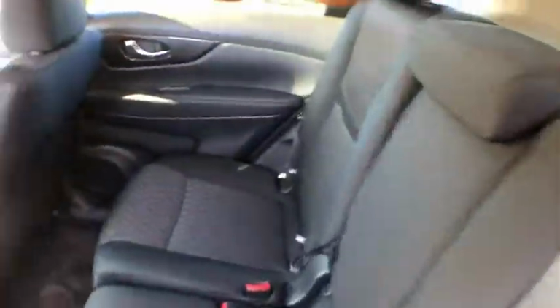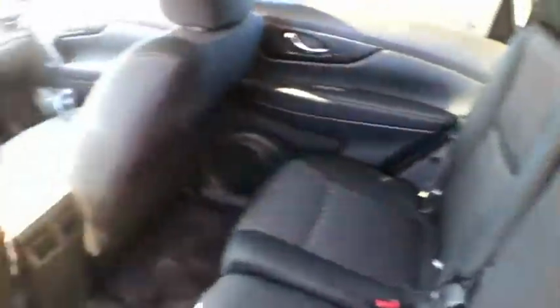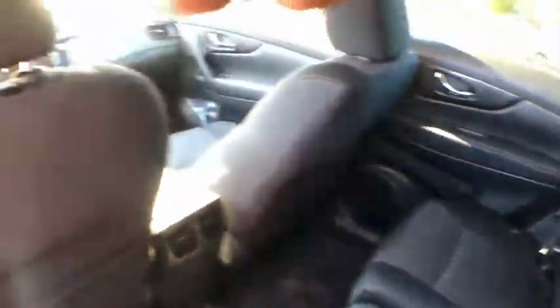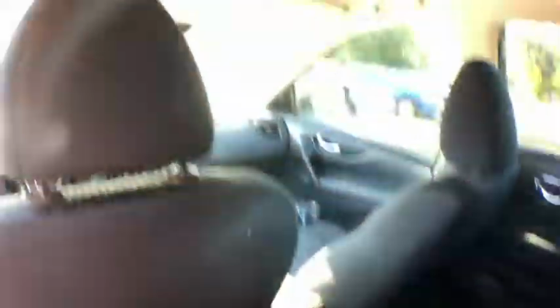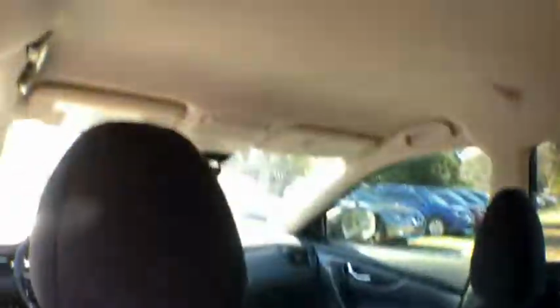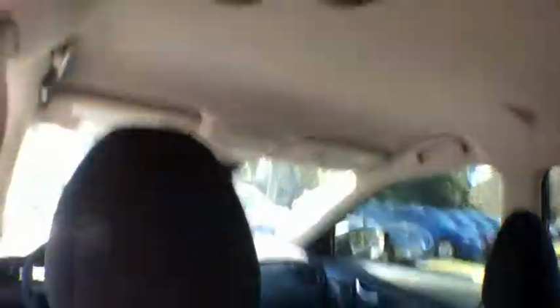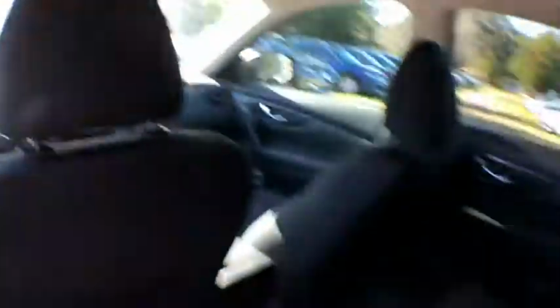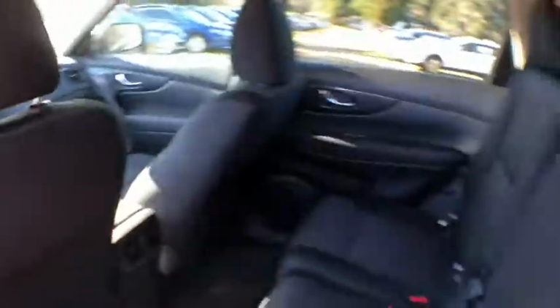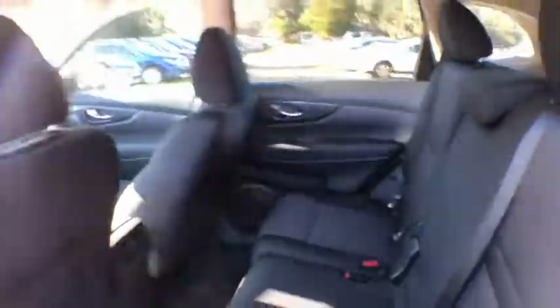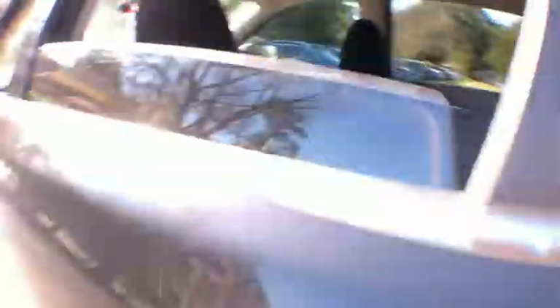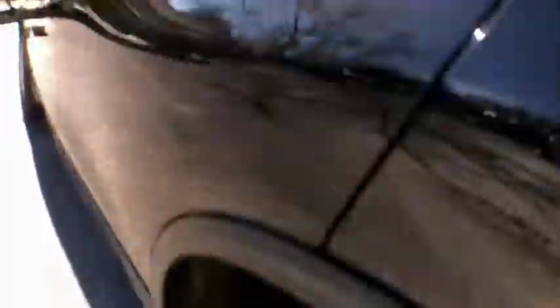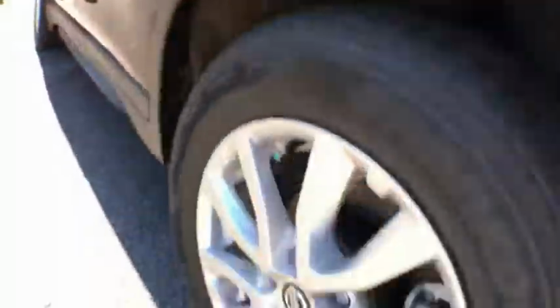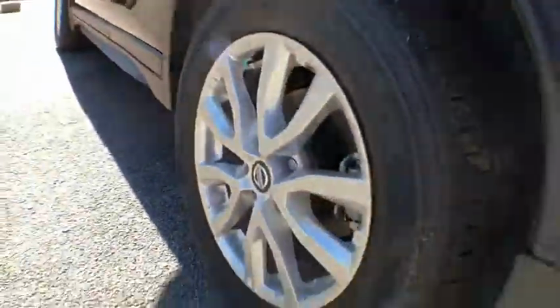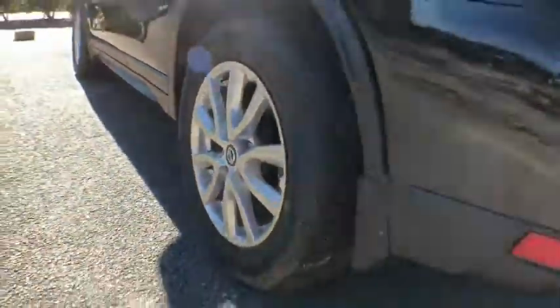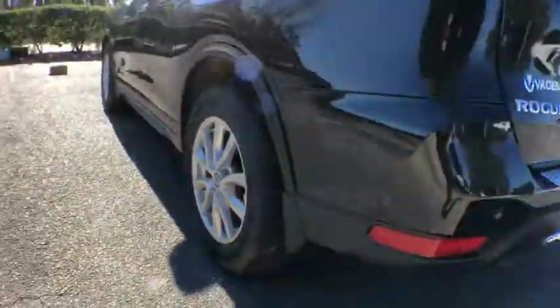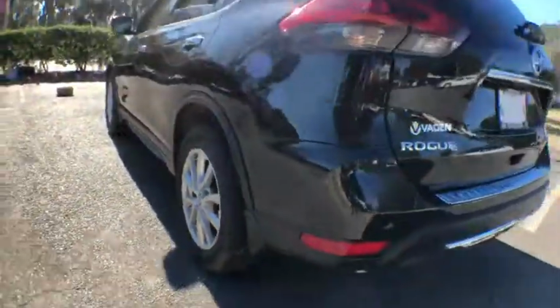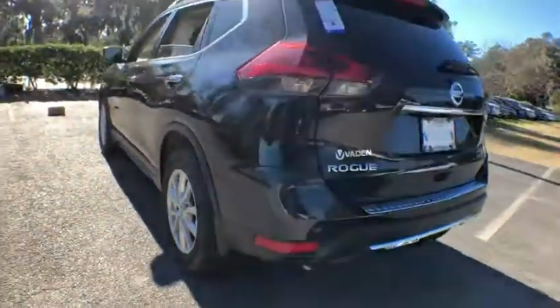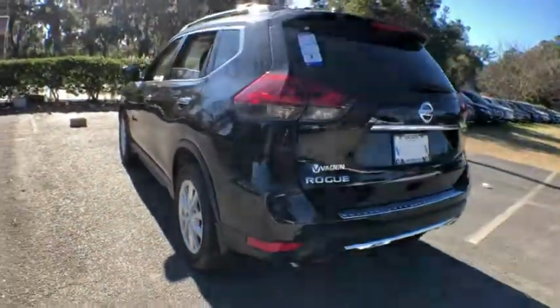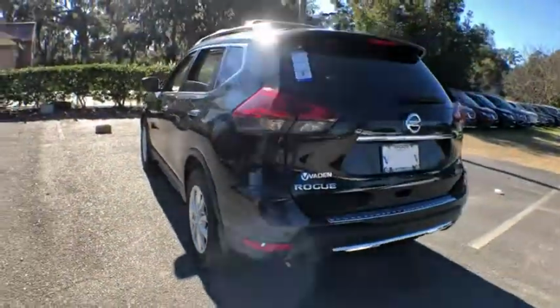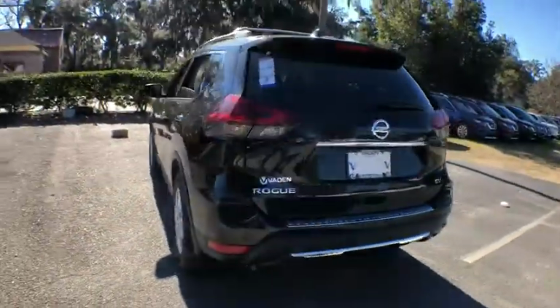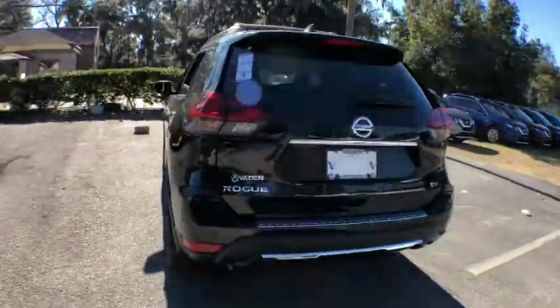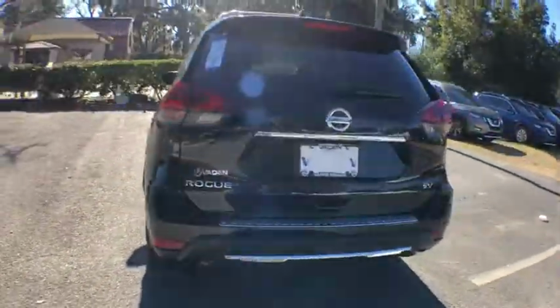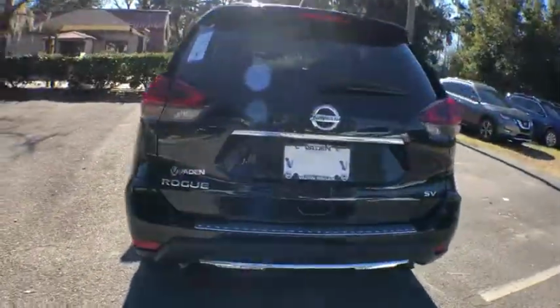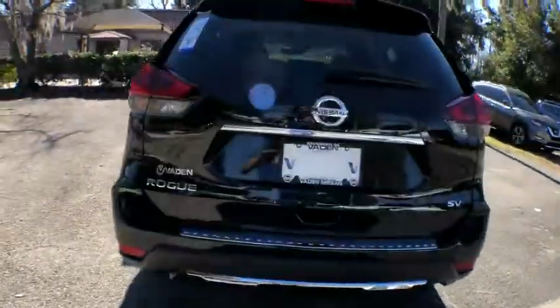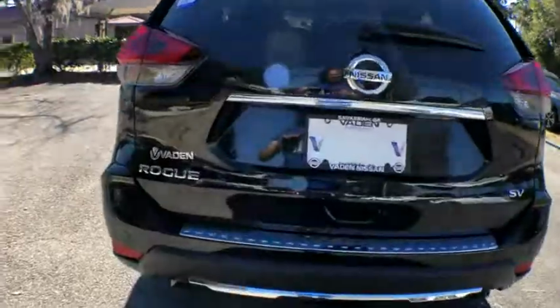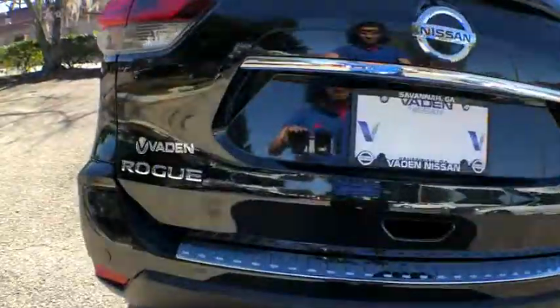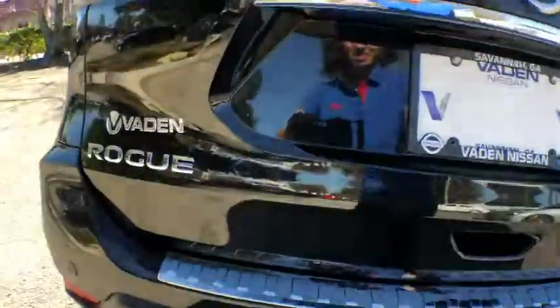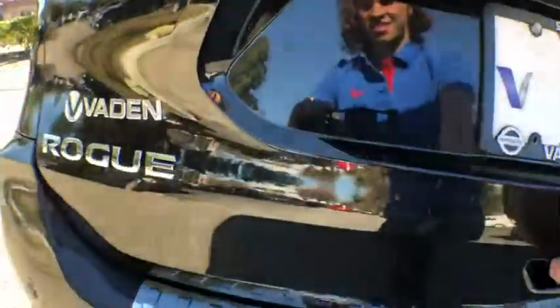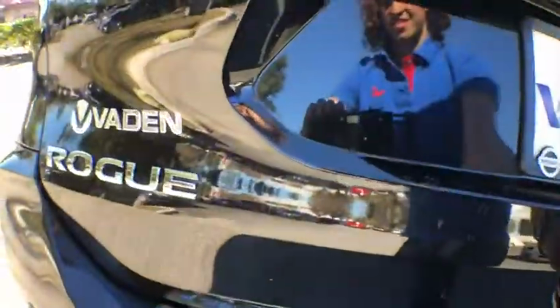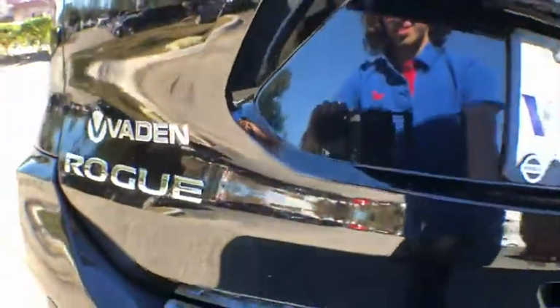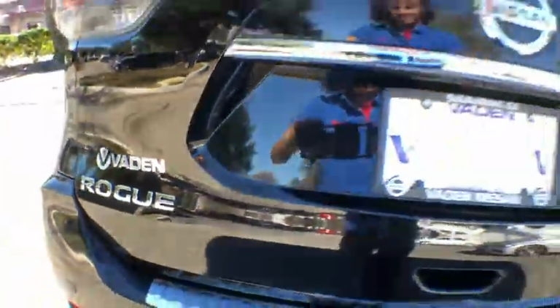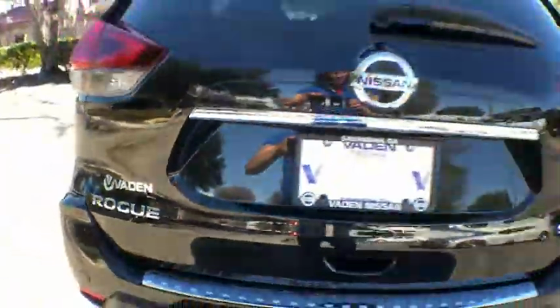Brake assist, panic alarm, overhead console, remote keyless entry. Searching for a dependable vehicle that looks great too? You found it, so stop in today.